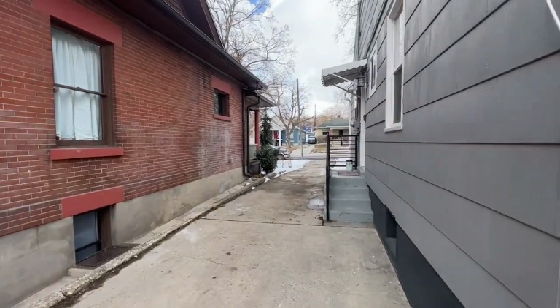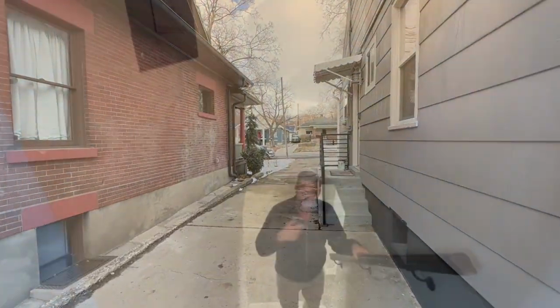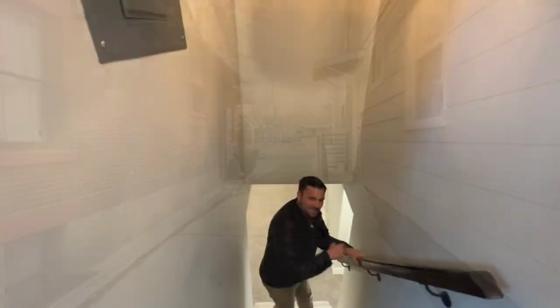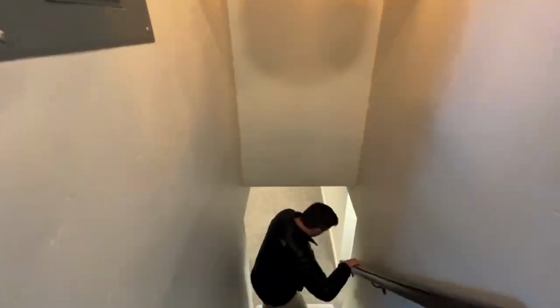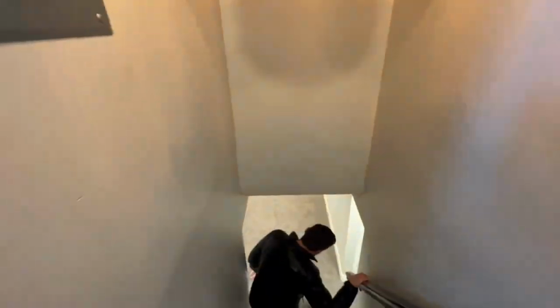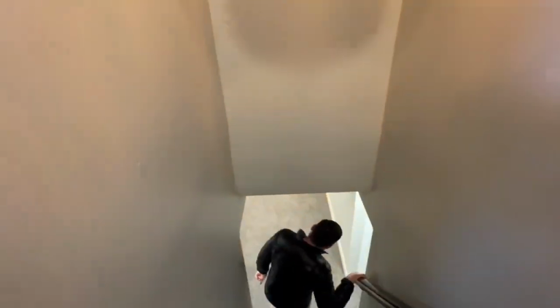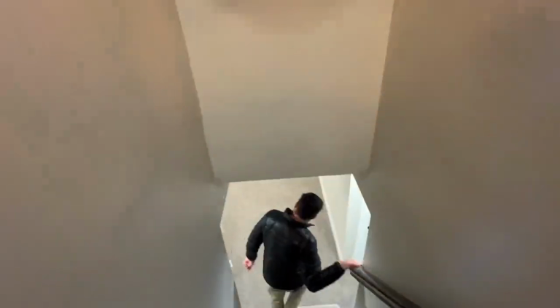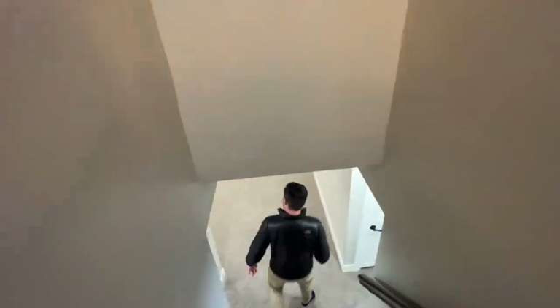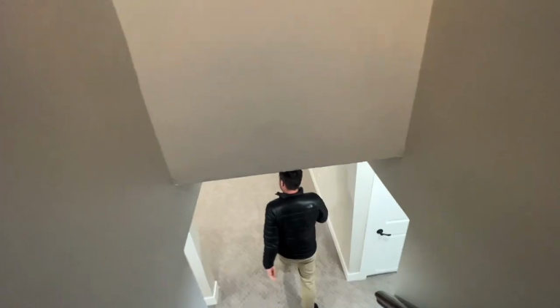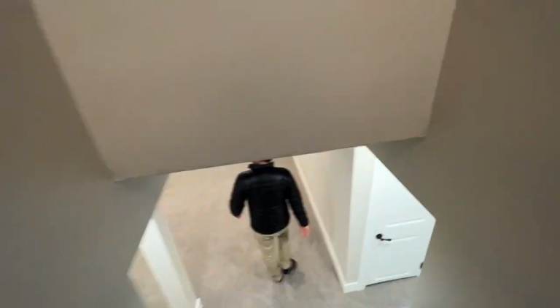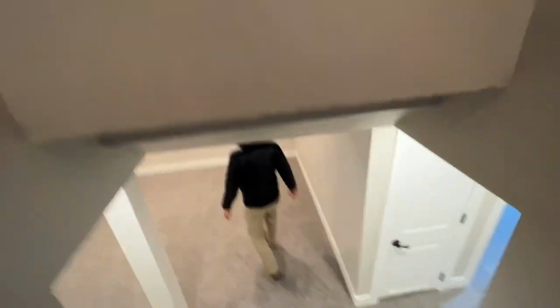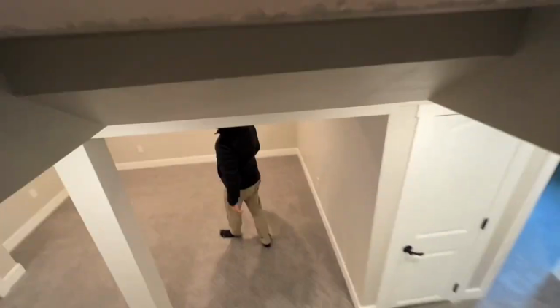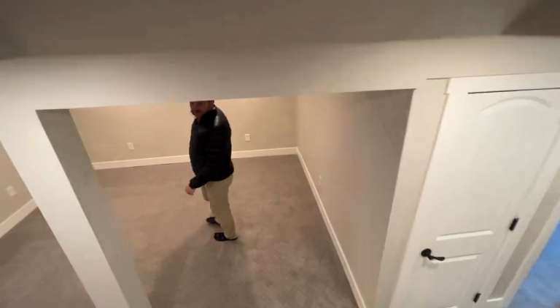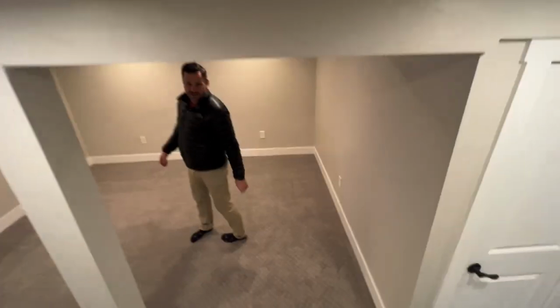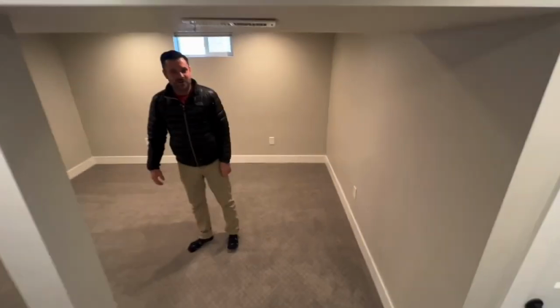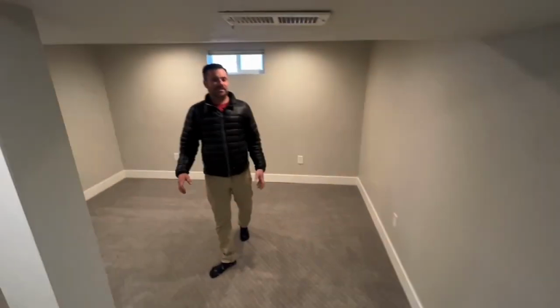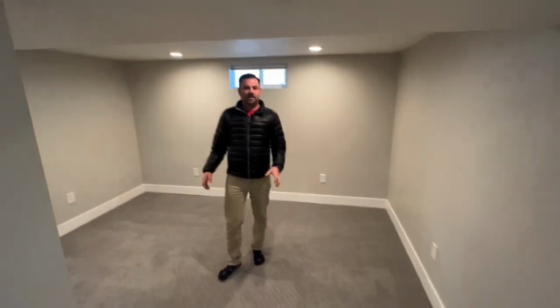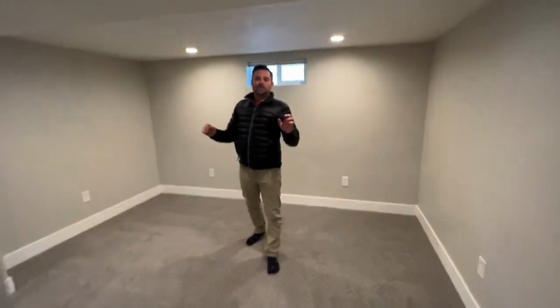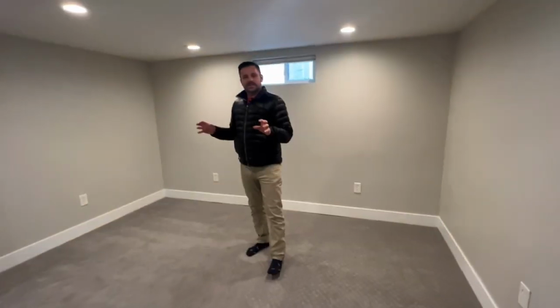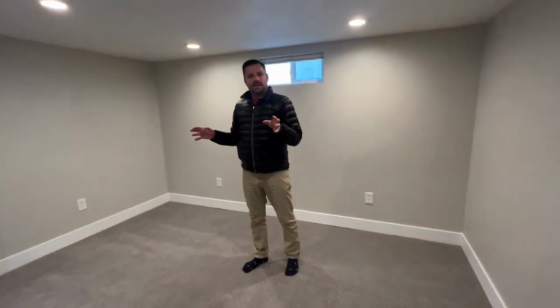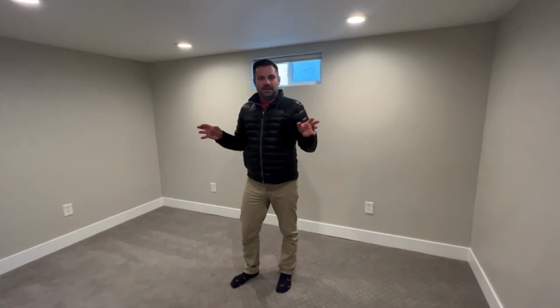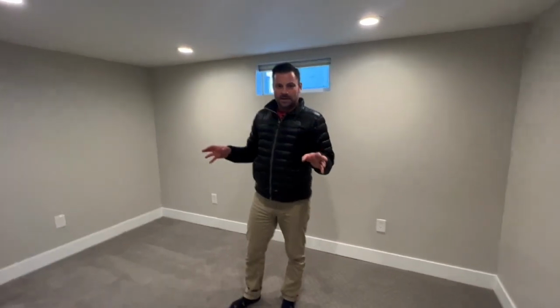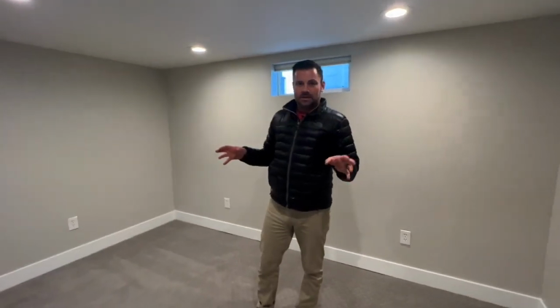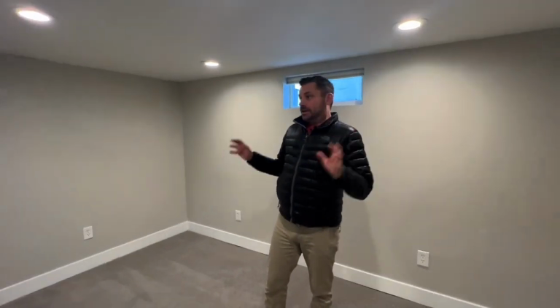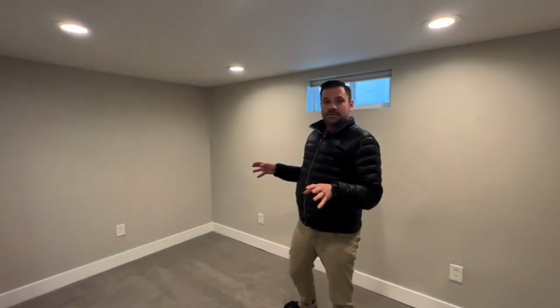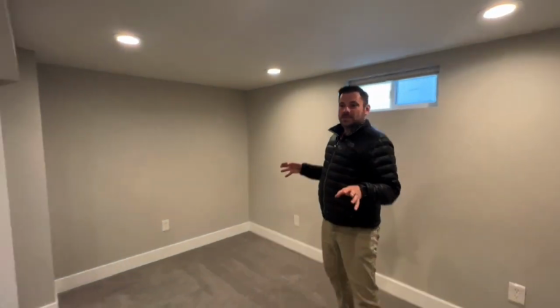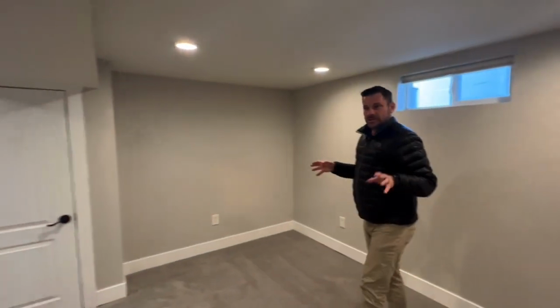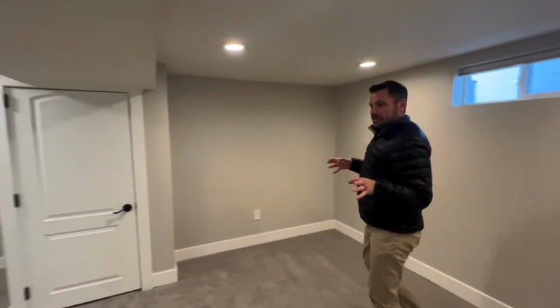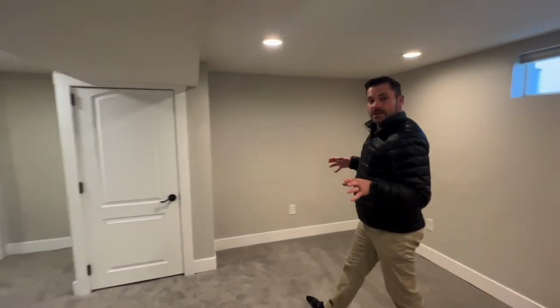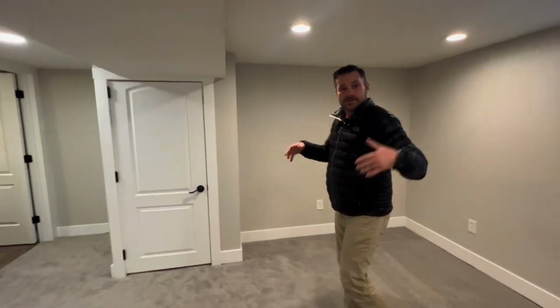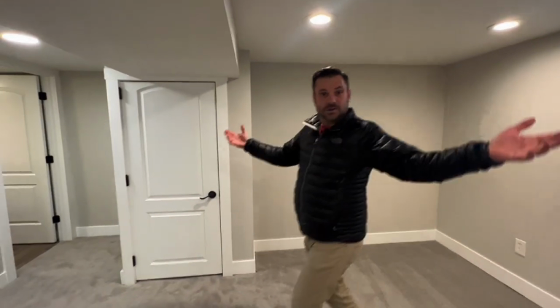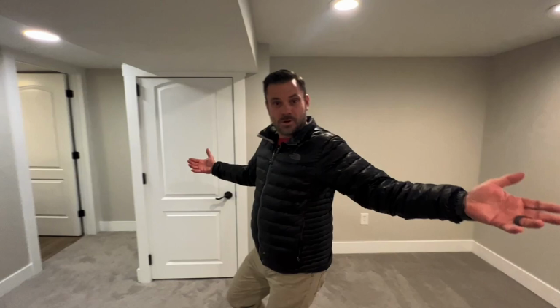Come downstairs. I know I say this a lot, but this is light and bright down here. Yes, it's a basement, but it feels bright.